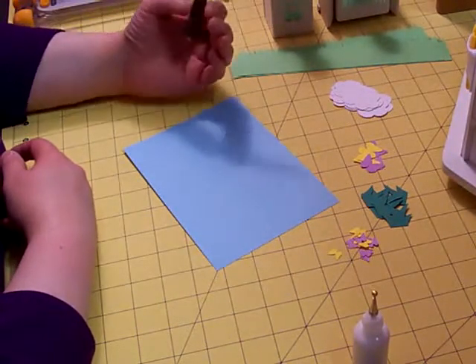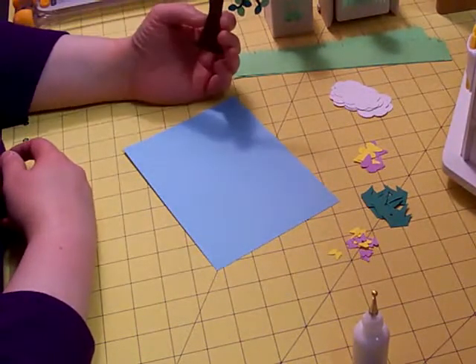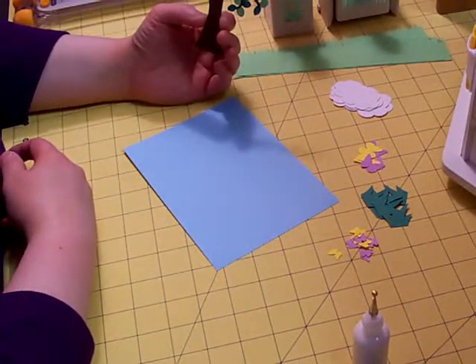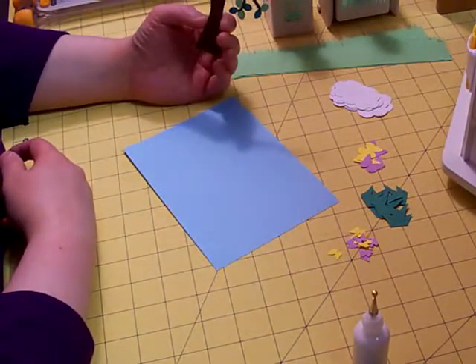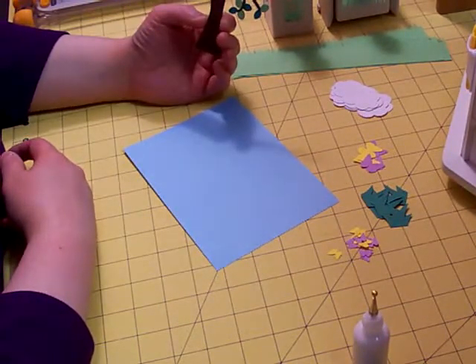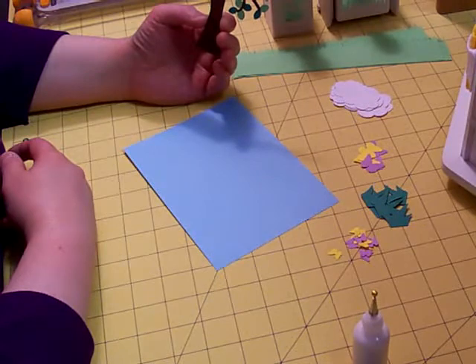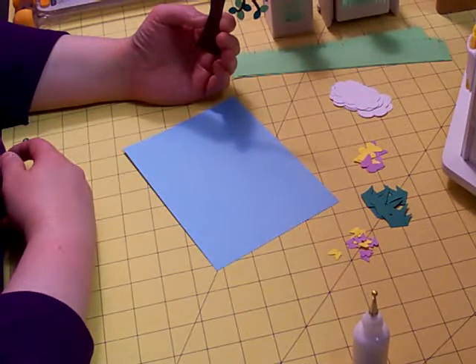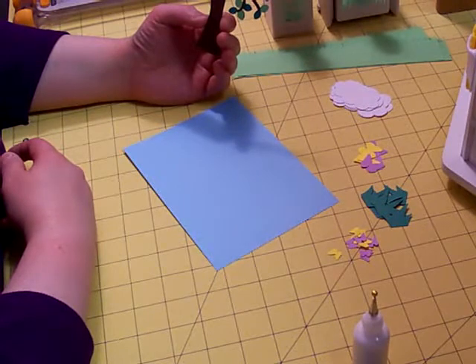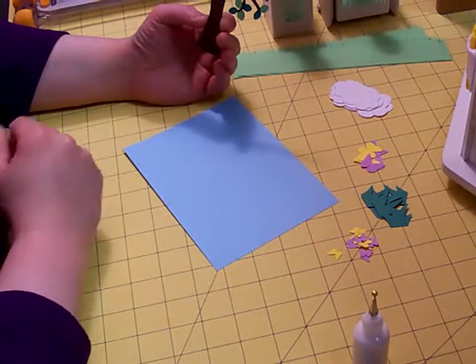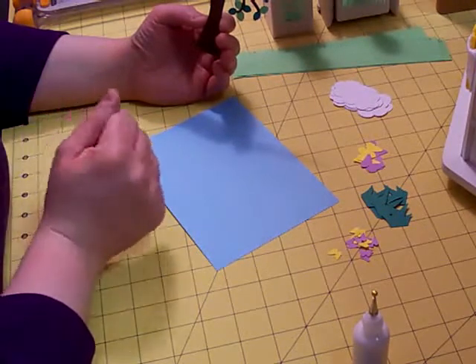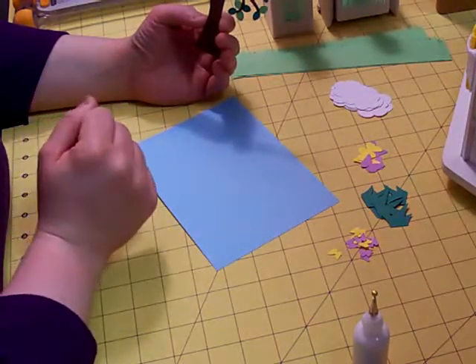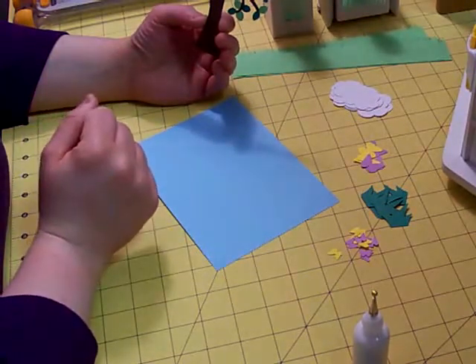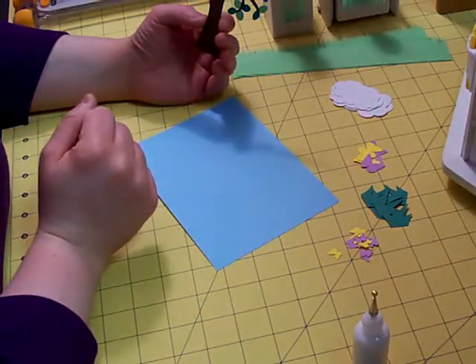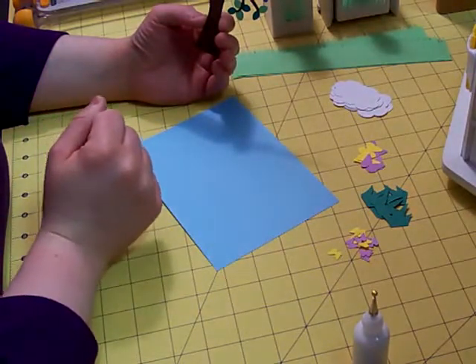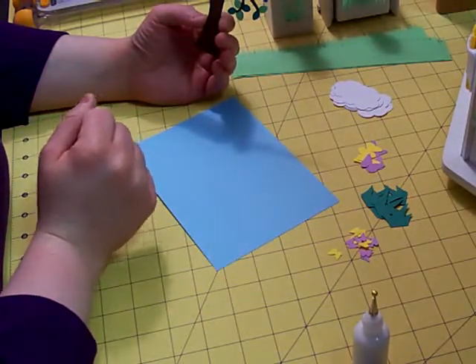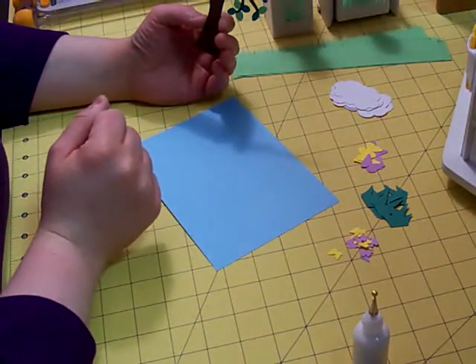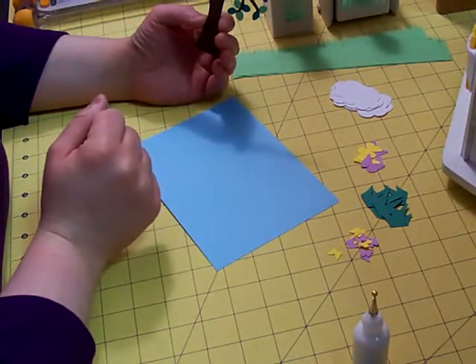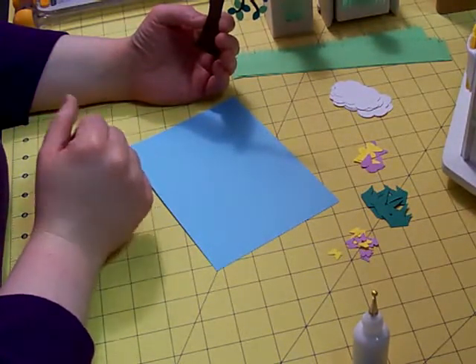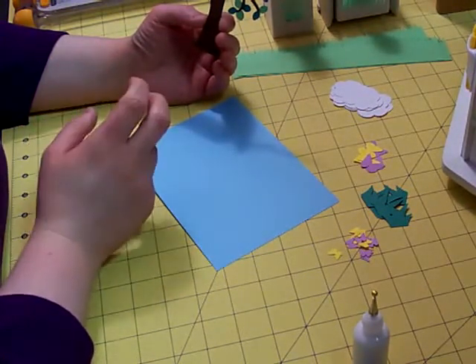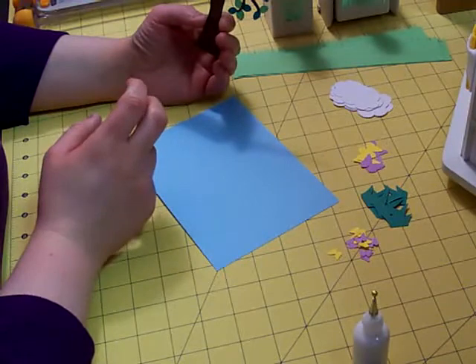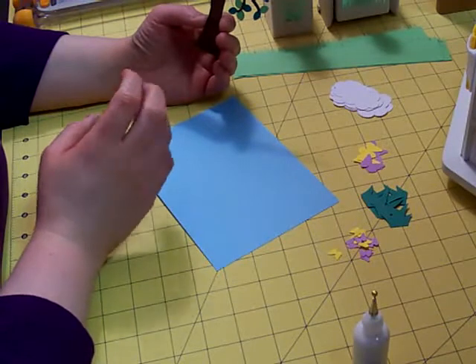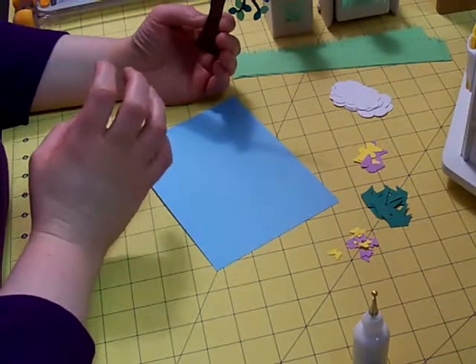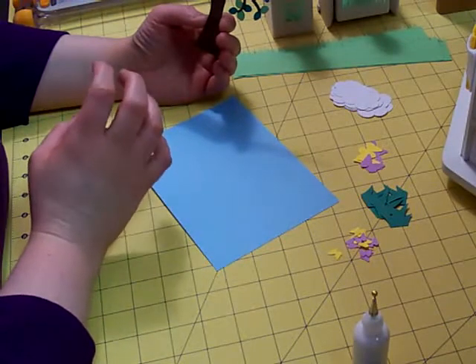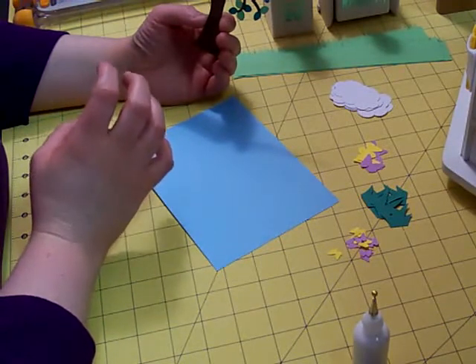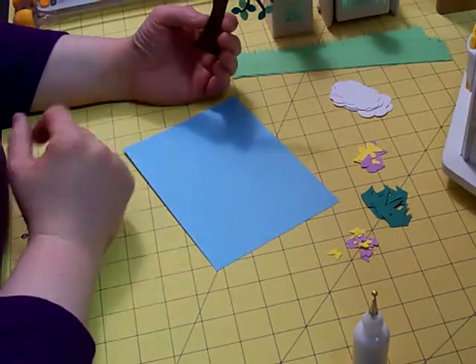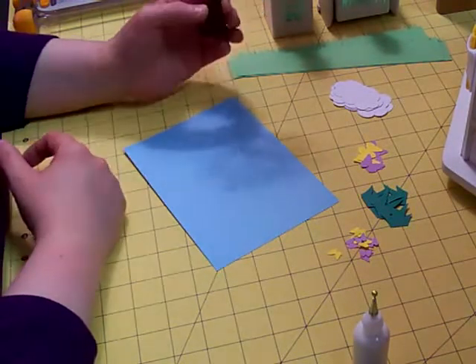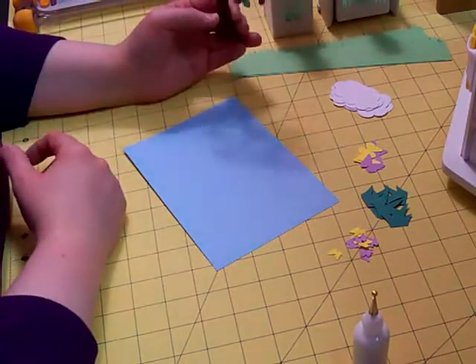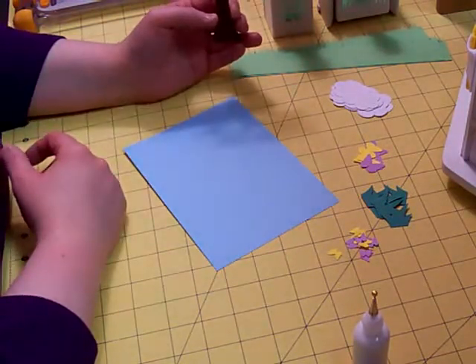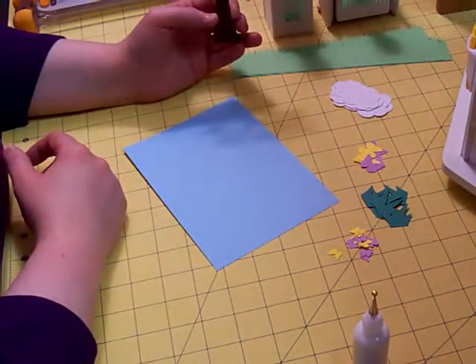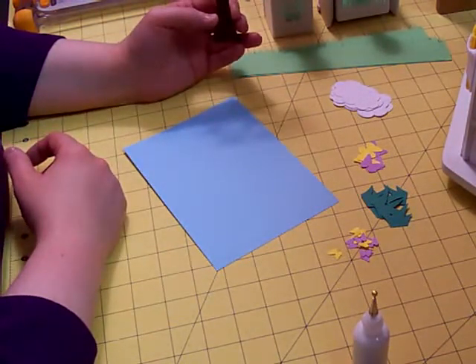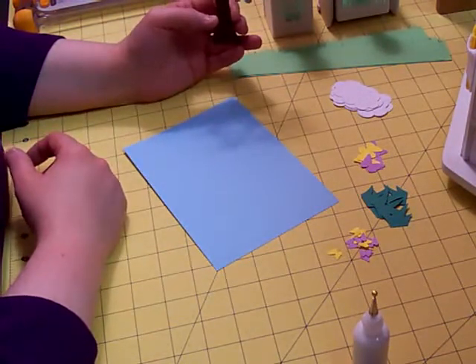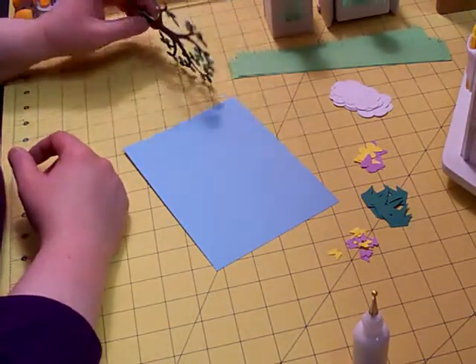I actually cut it twice, once in each color green, and I snipped off half the leaves with one of the cuts and laid it over top of the cut that had all of the leaves. This way you get the two-toned leaf look.